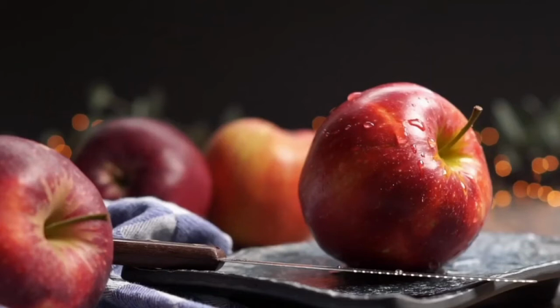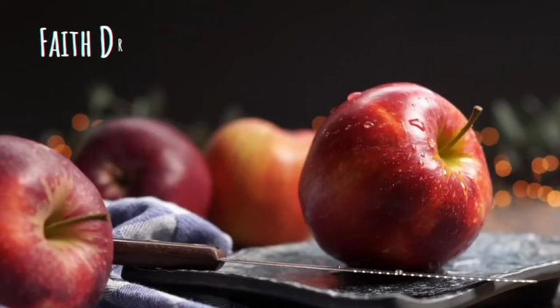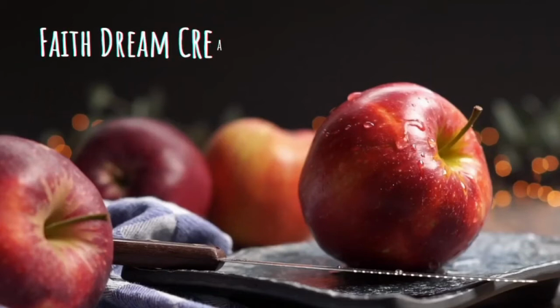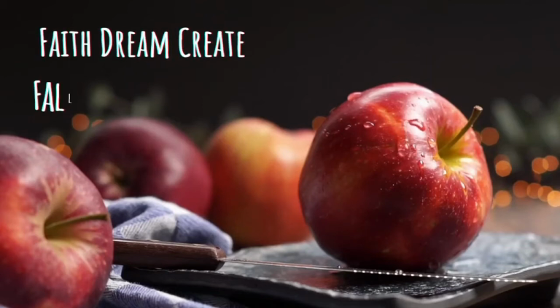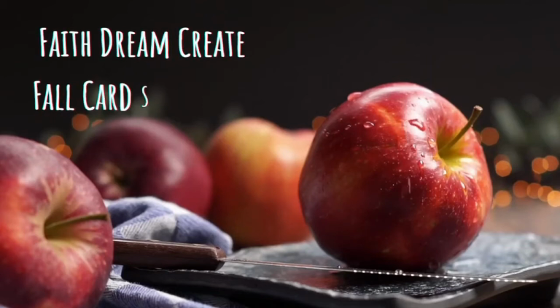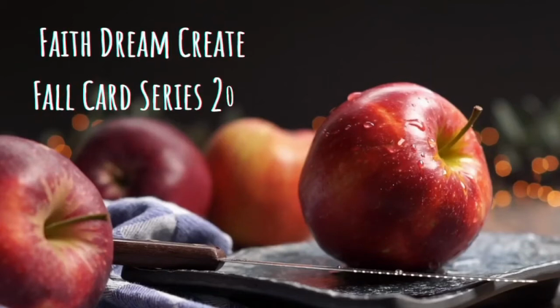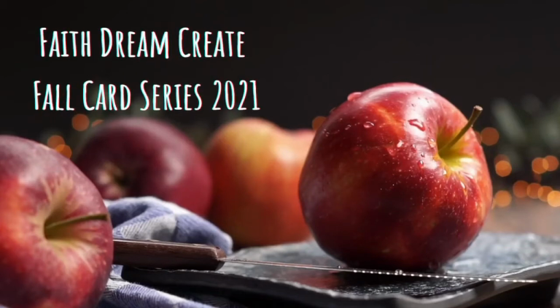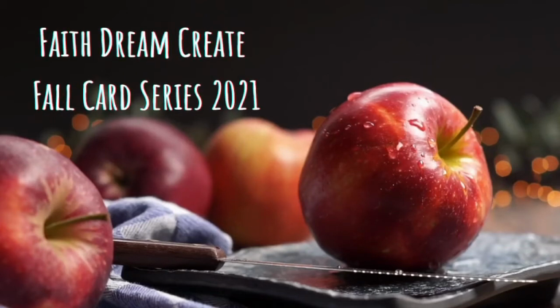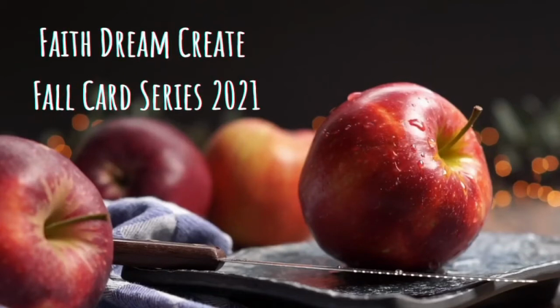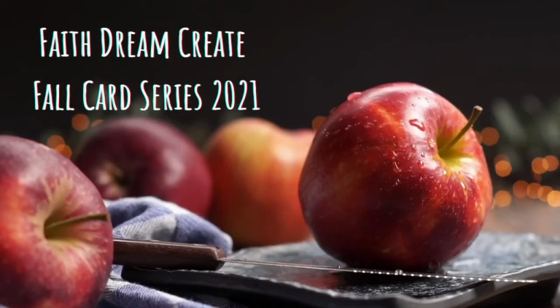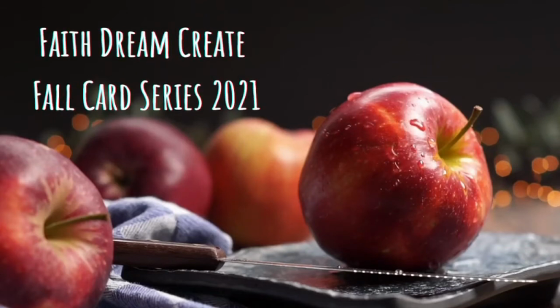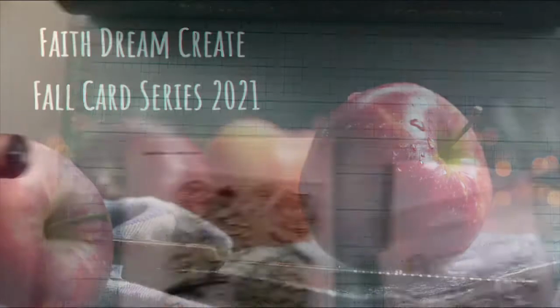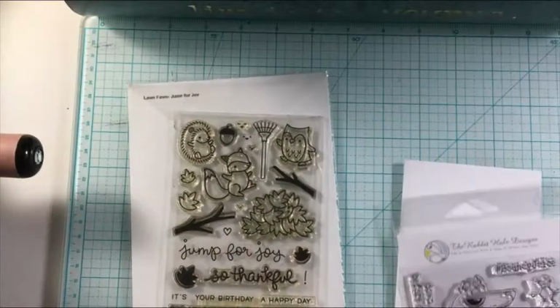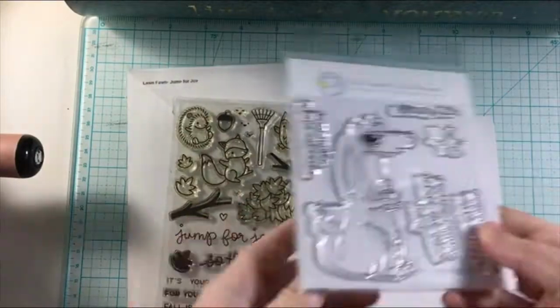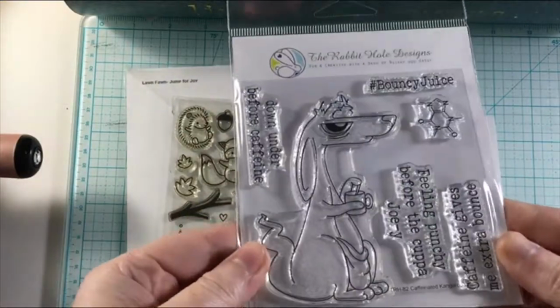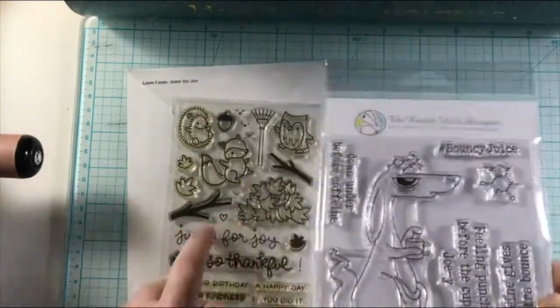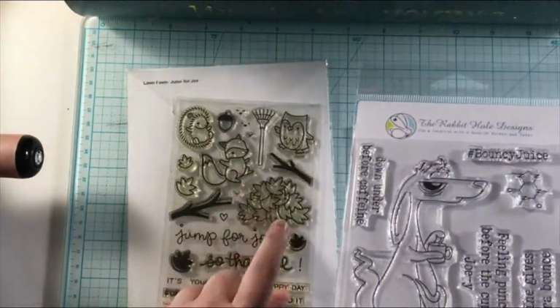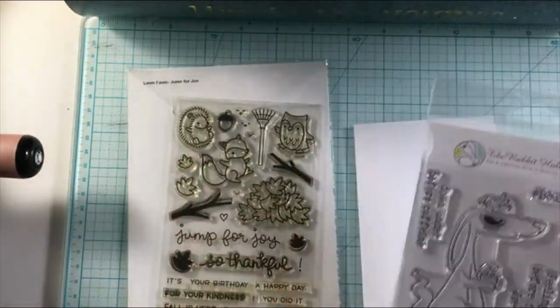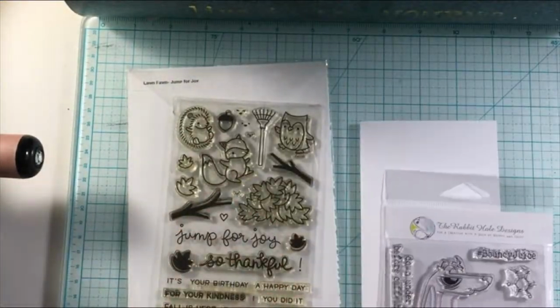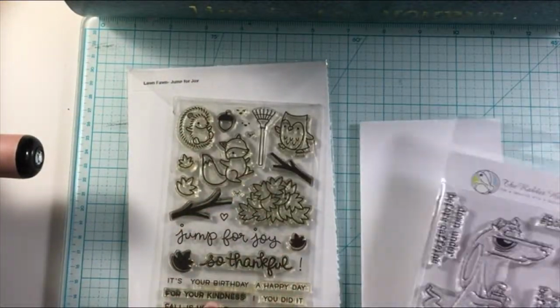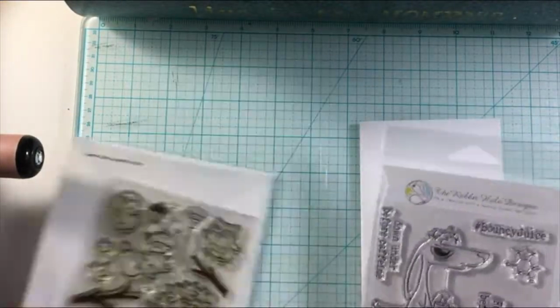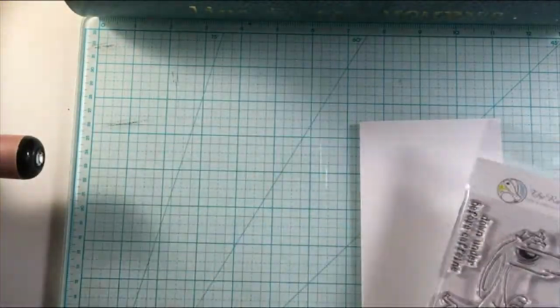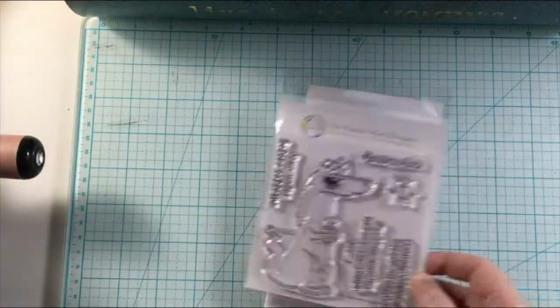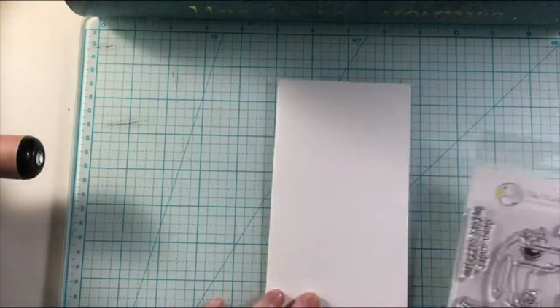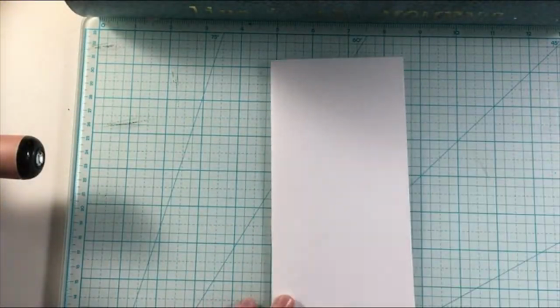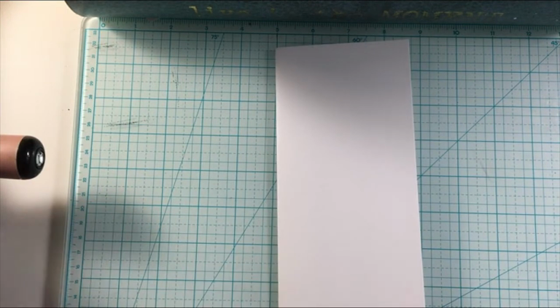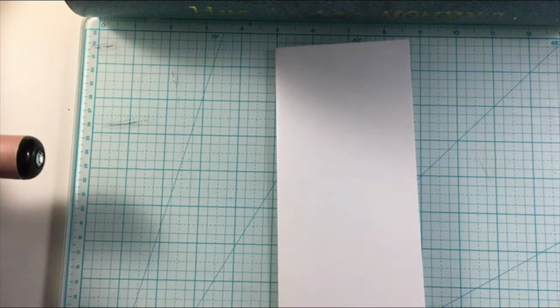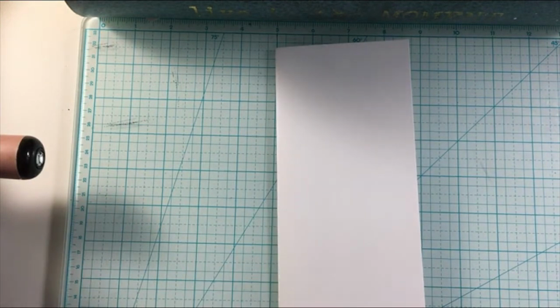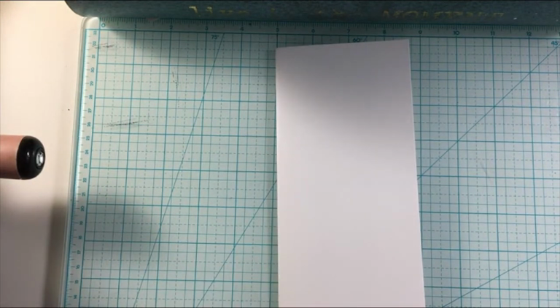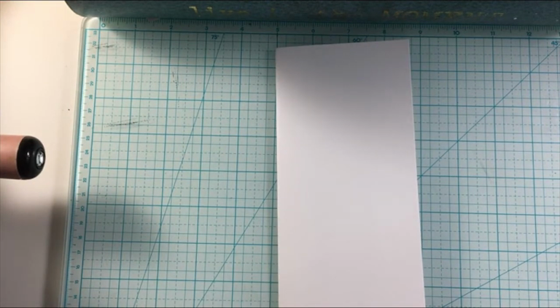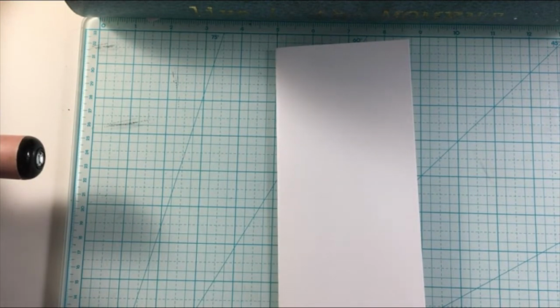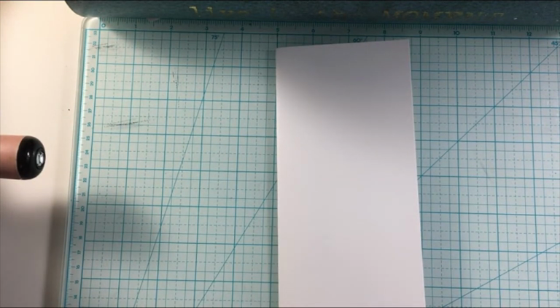Hello, this is Annalisa from Faith Dream Cream, and welcome back to my channel. You are watching my Fall Card Series for 2021. I will be using this stamp set from the Rabbit Hole Designs — this is the Caffeinated Kangaroo — and you also saw a Lawn Fawn stamp set.